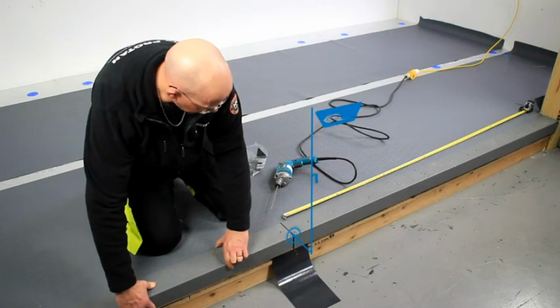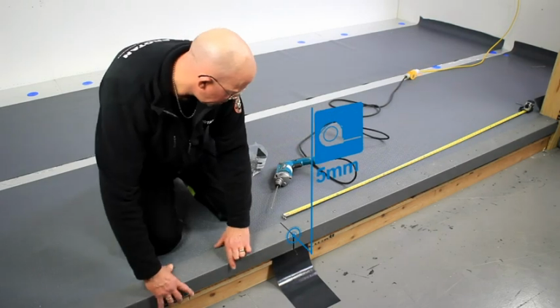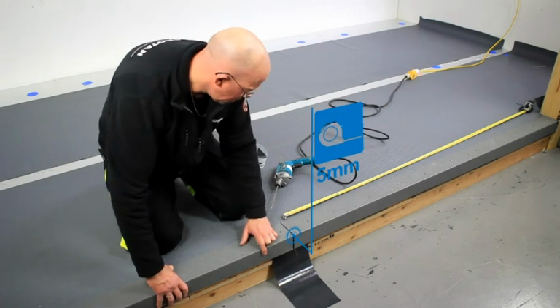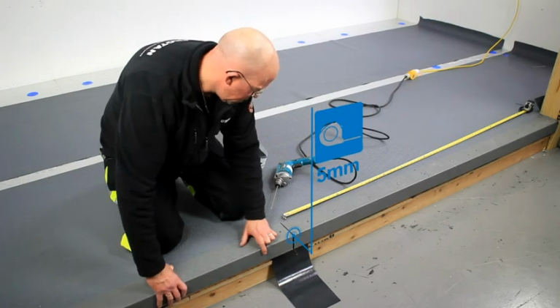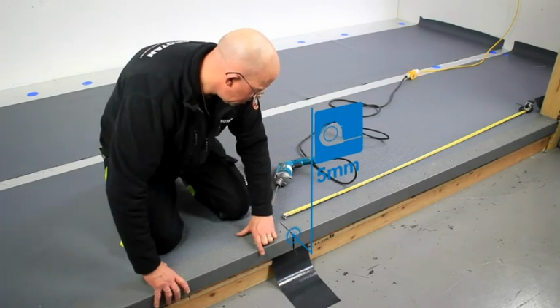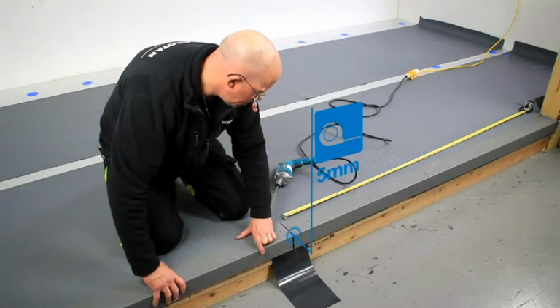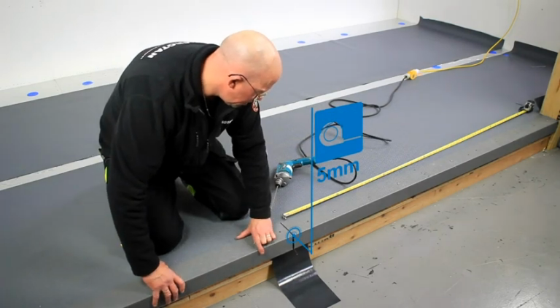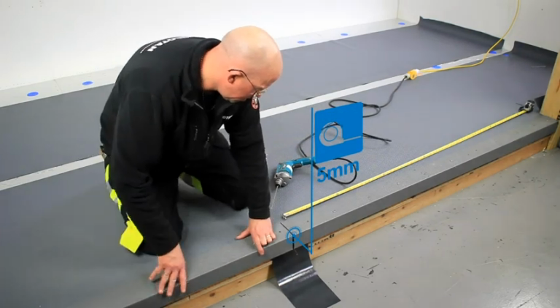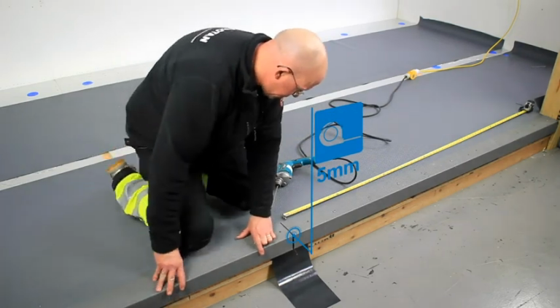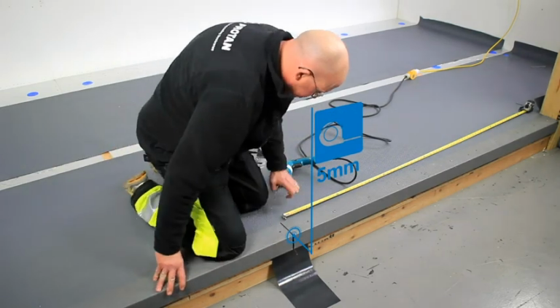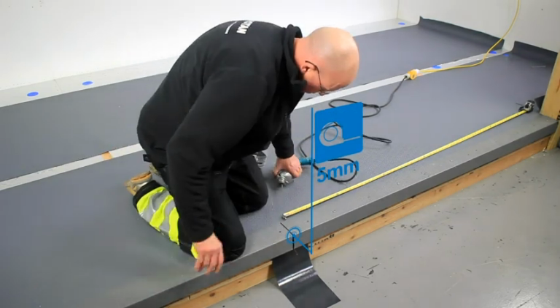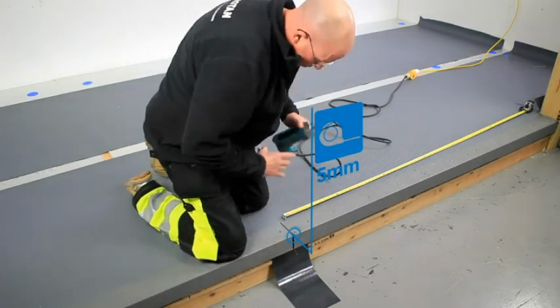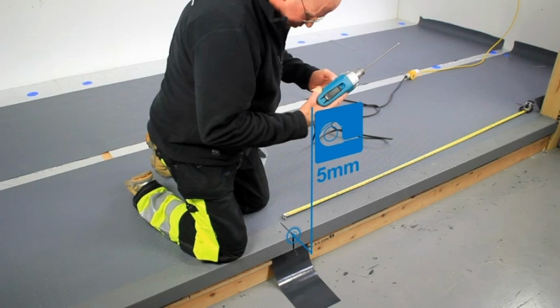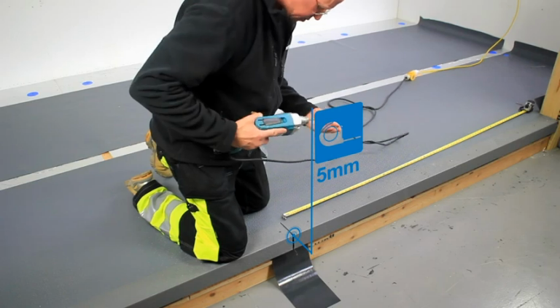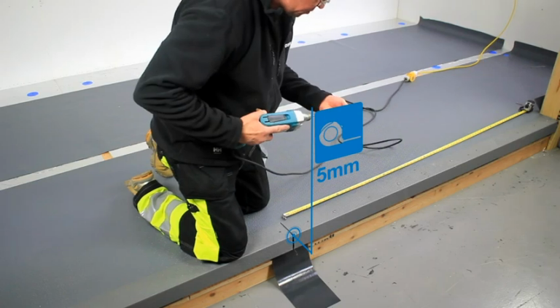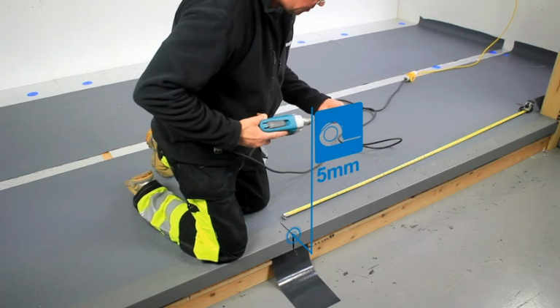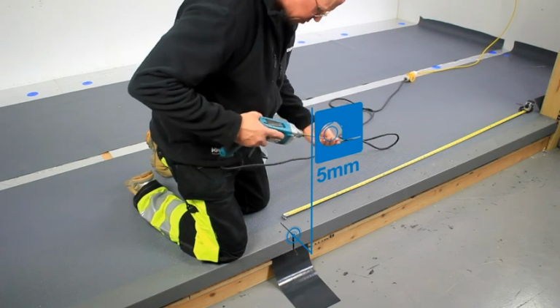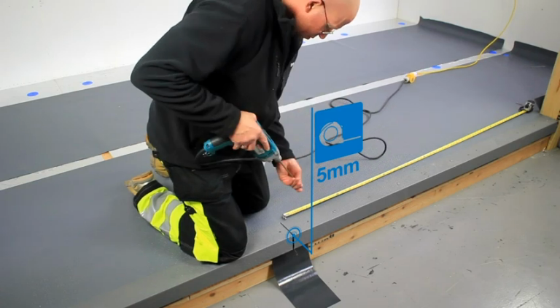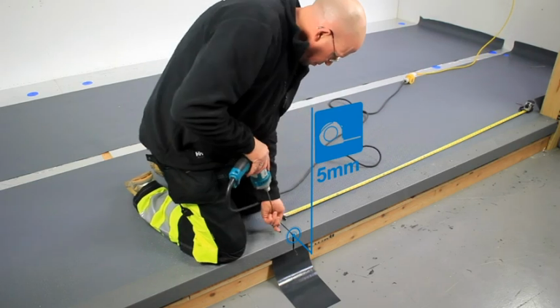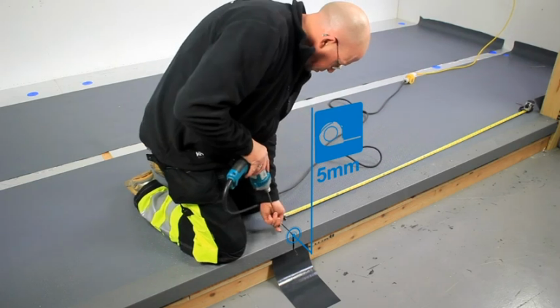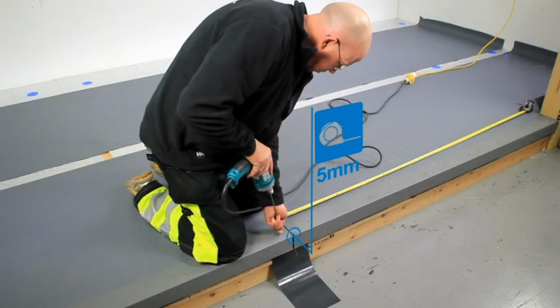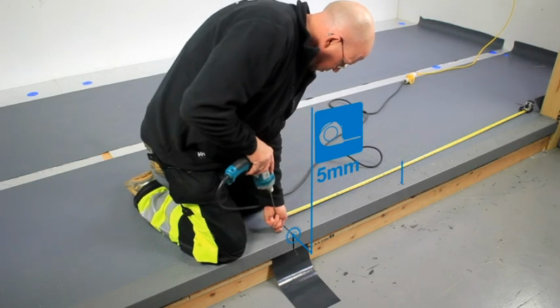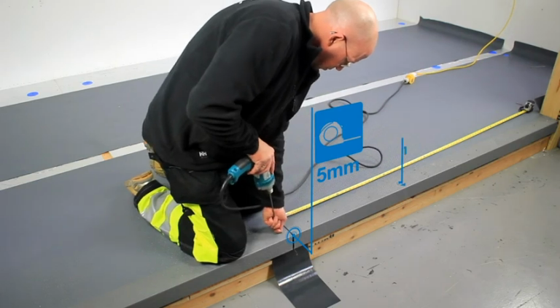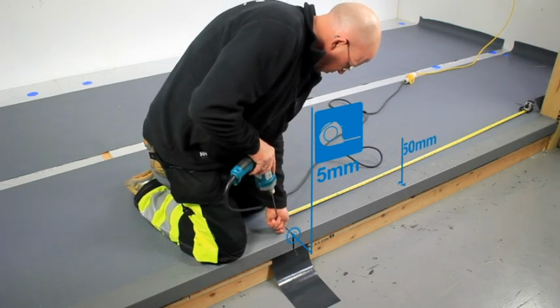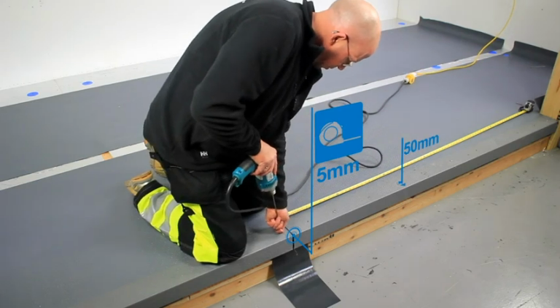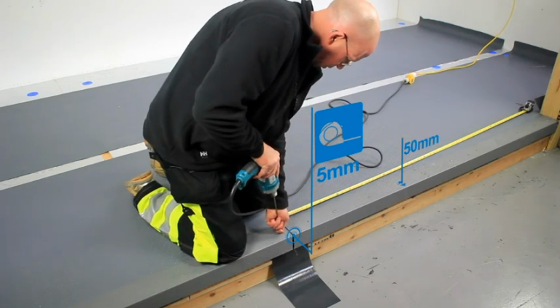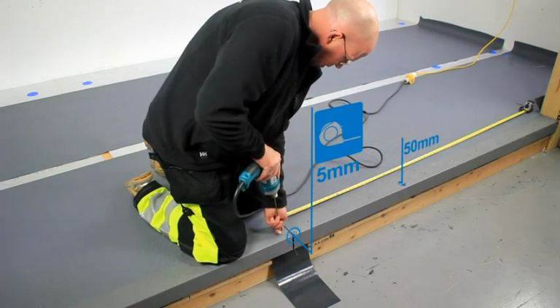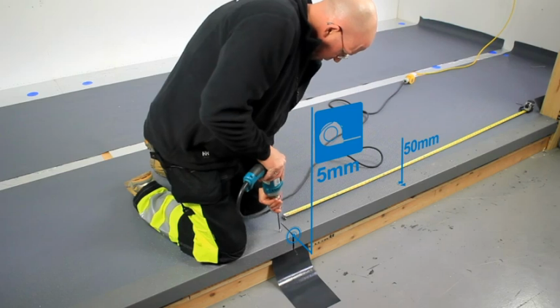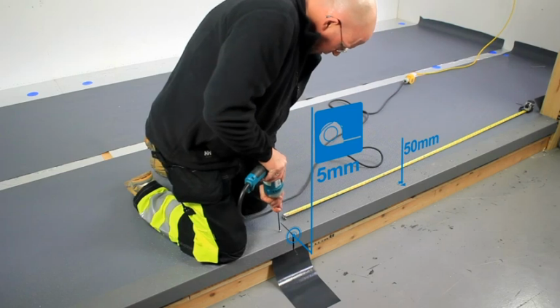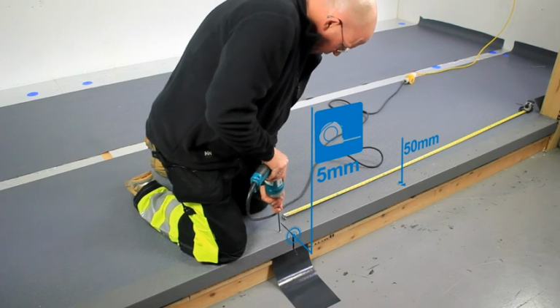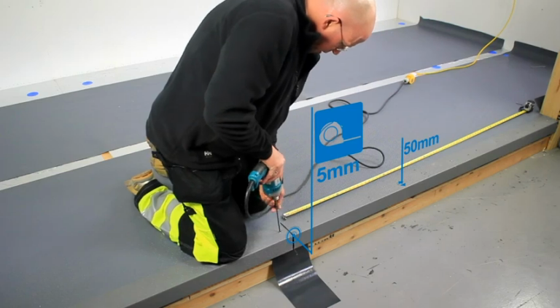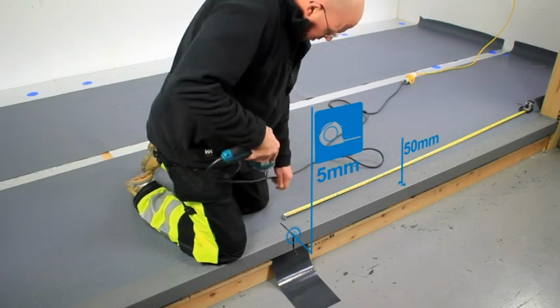It is important to ensure a 5 millimetre gap is left between the lengths of flashing for thermal expansion, and the fixings are at least 50 millimetres from the flashing edge.